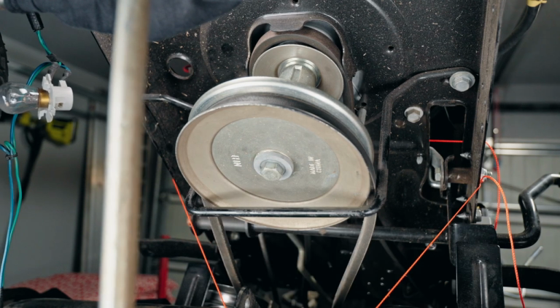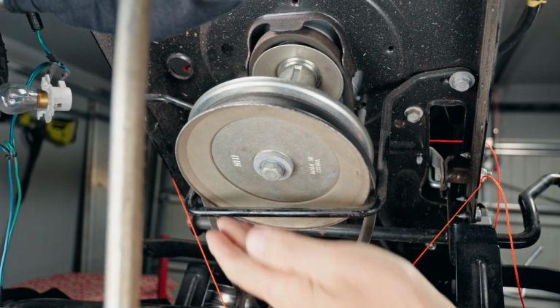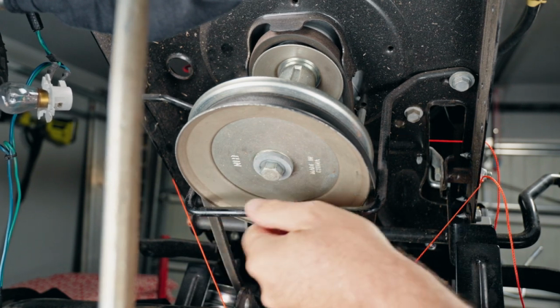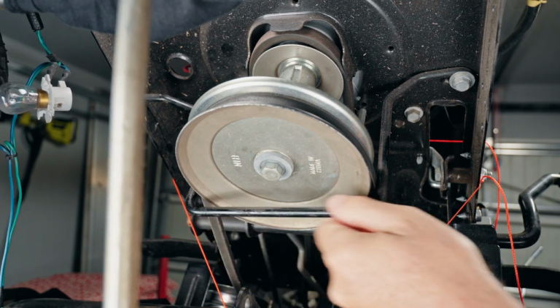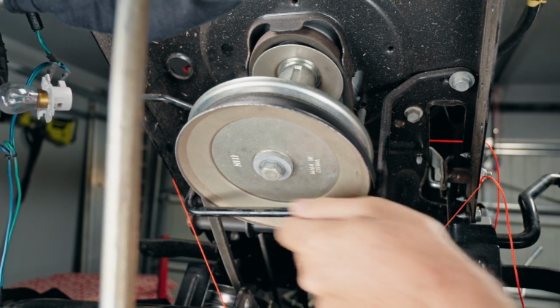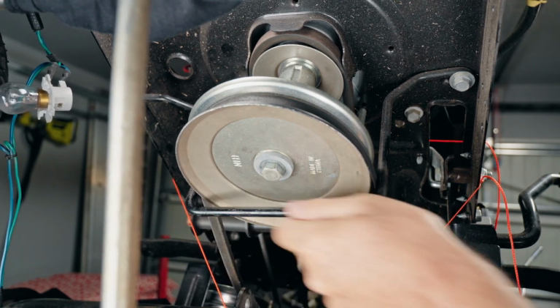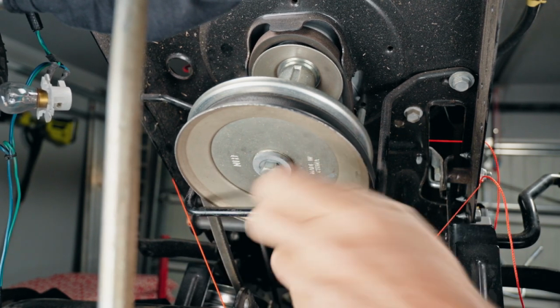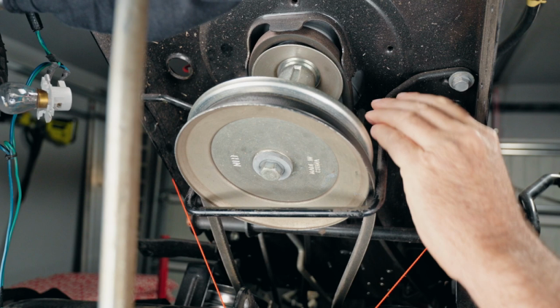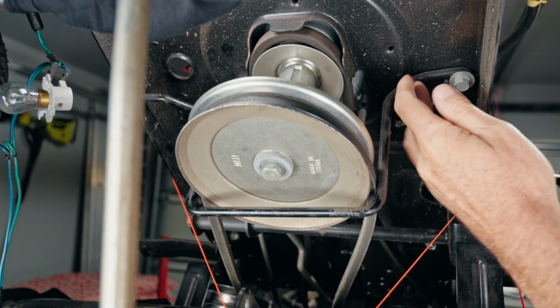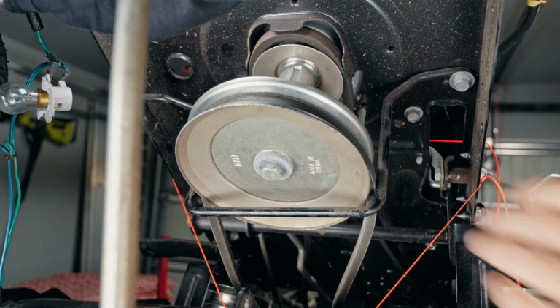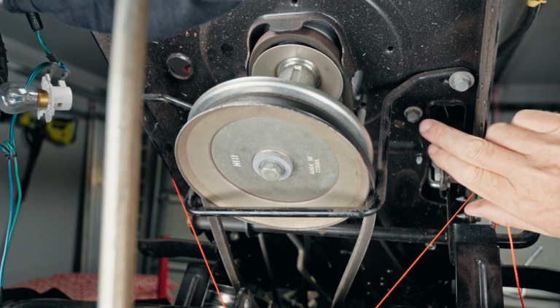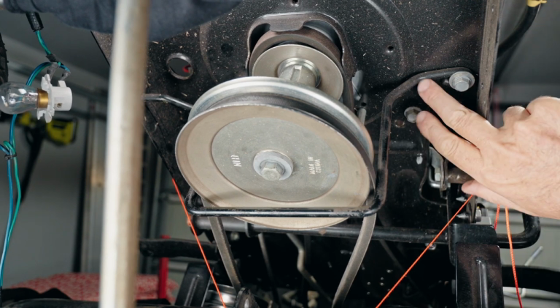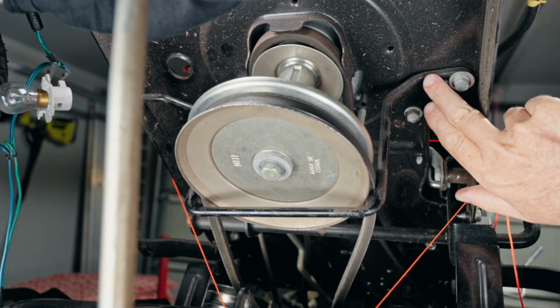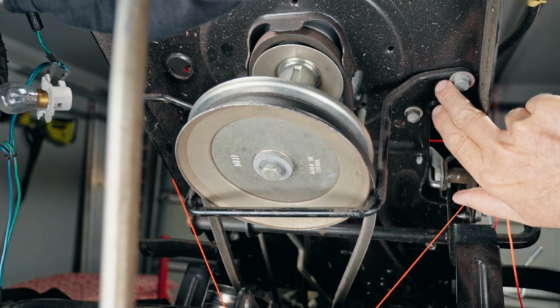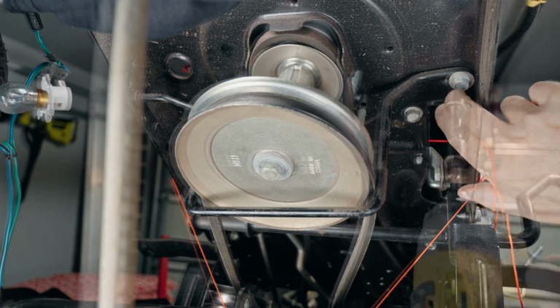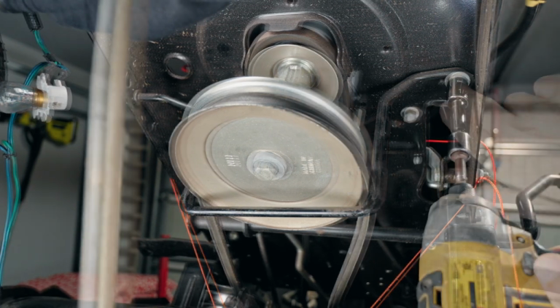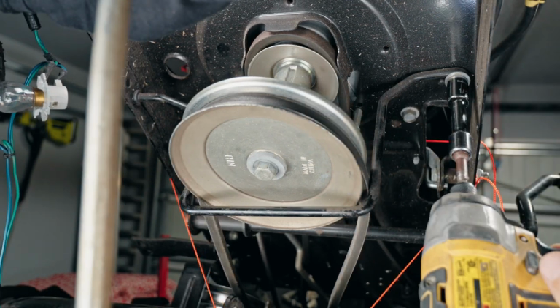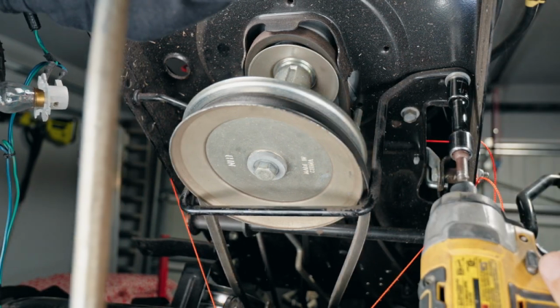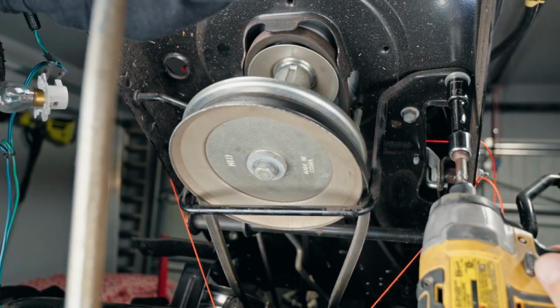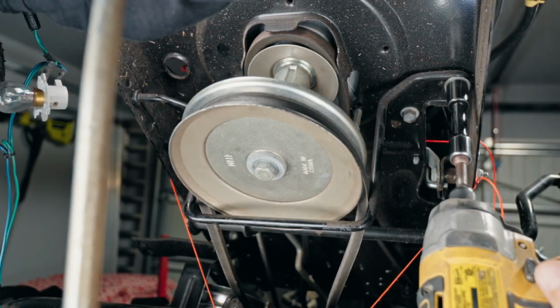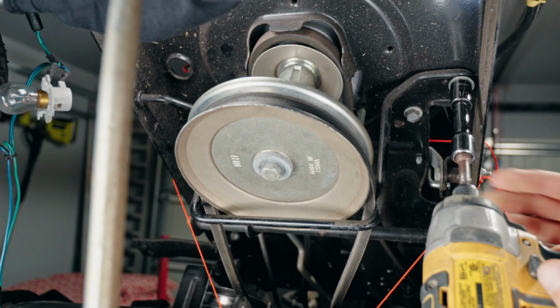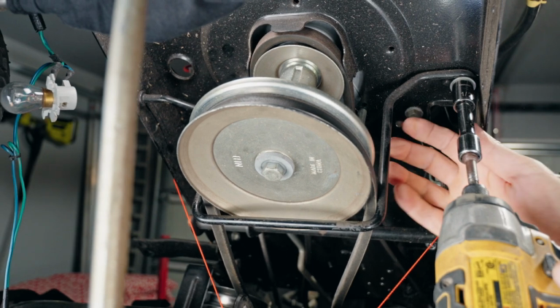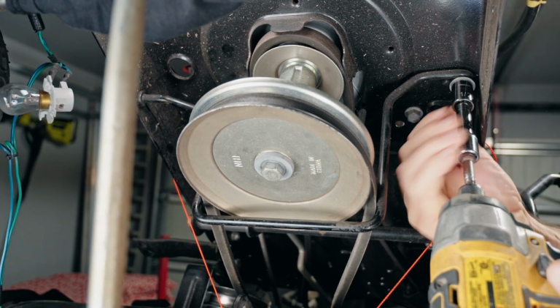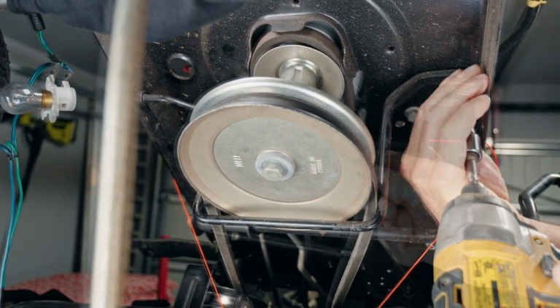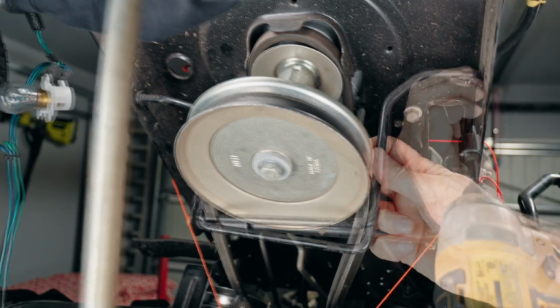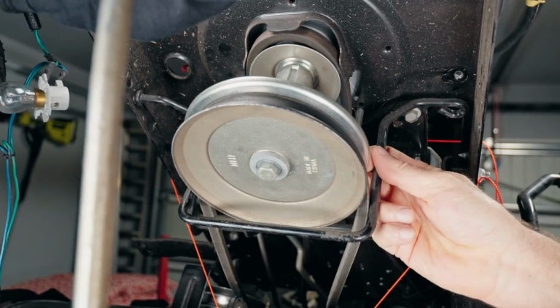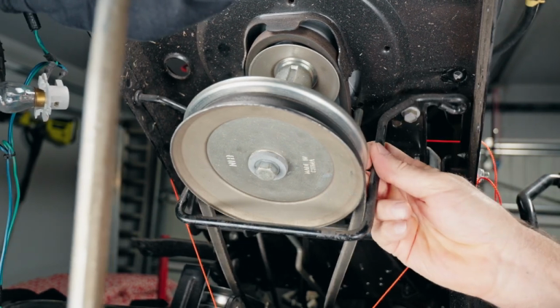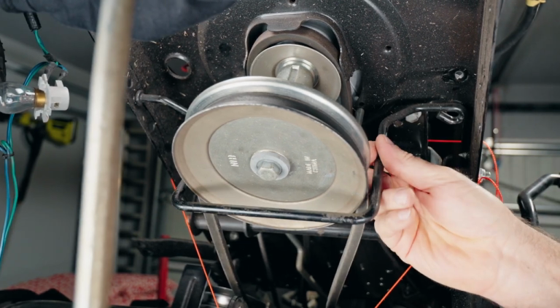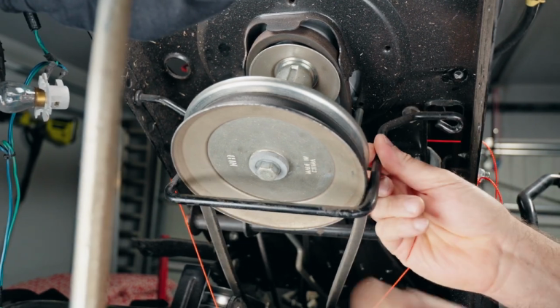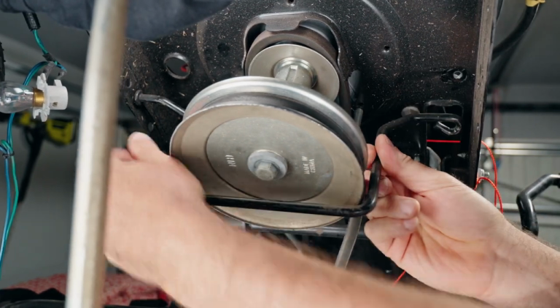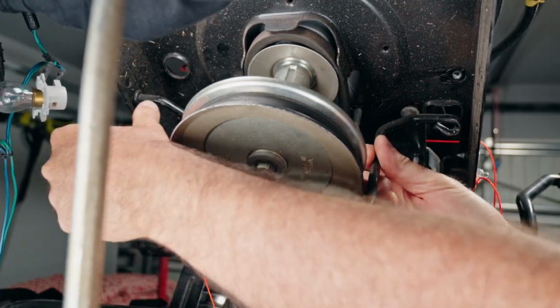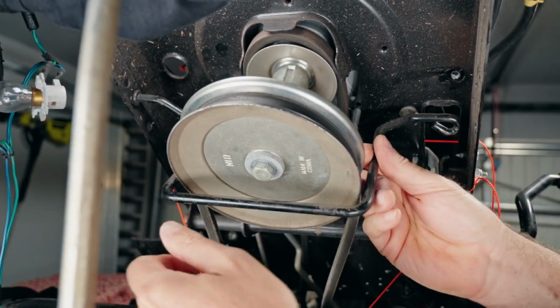We need to get this belt guard off right here. There's a half-inch bolt up in here, and it just pulls out from the other side right over there.